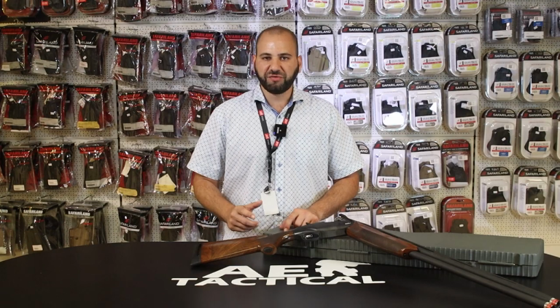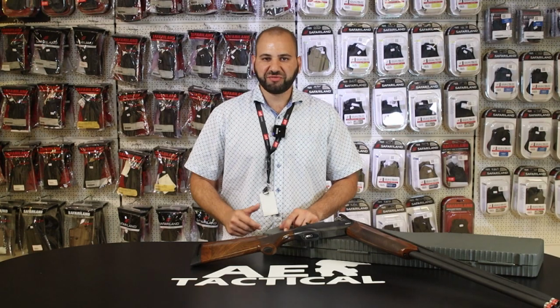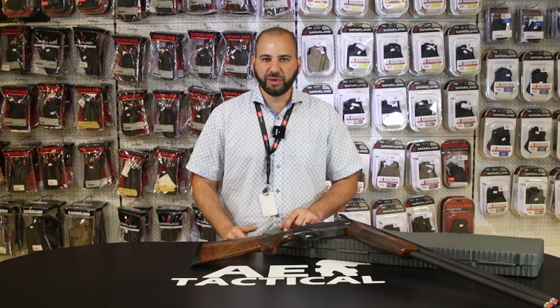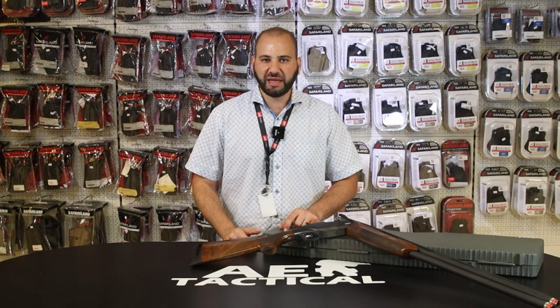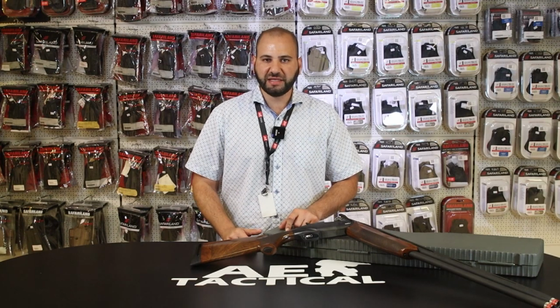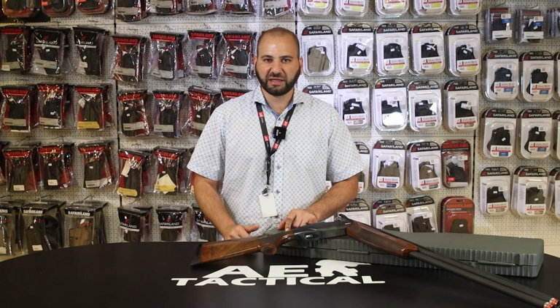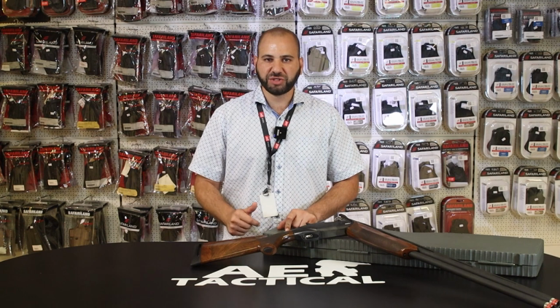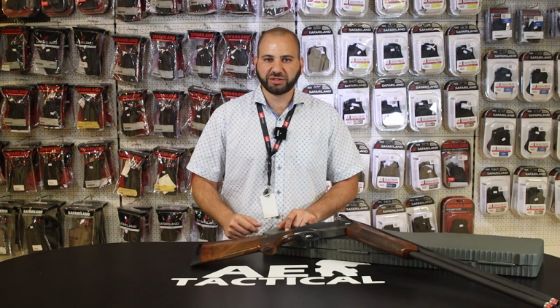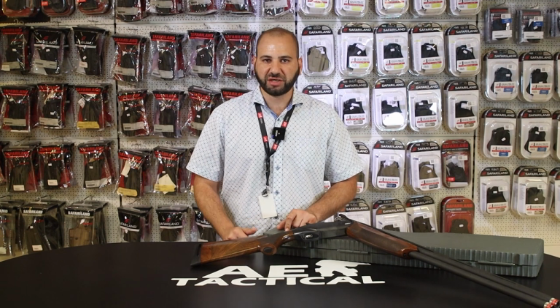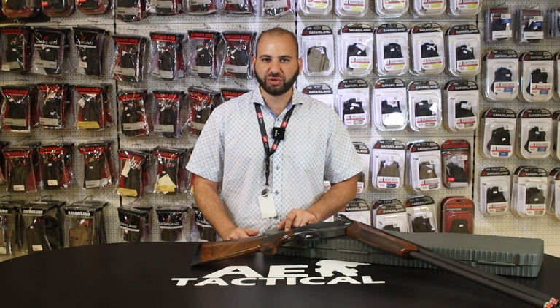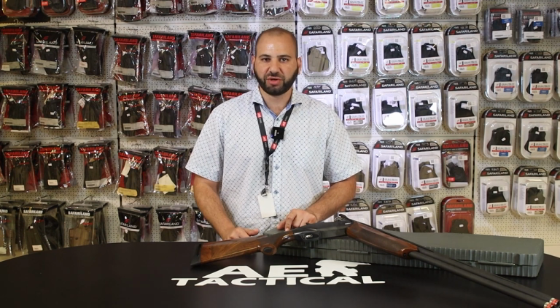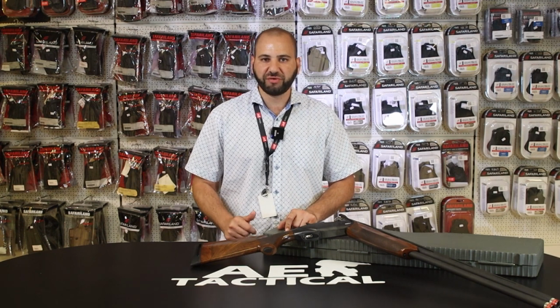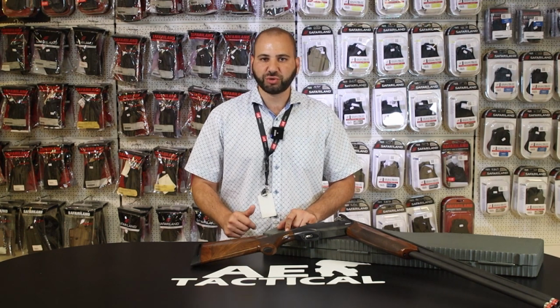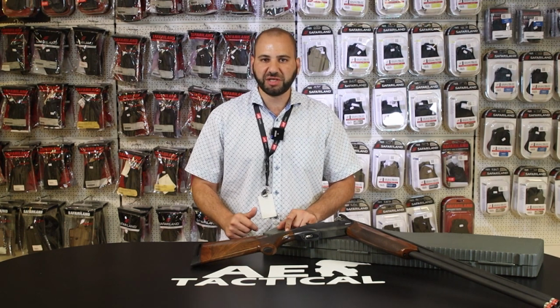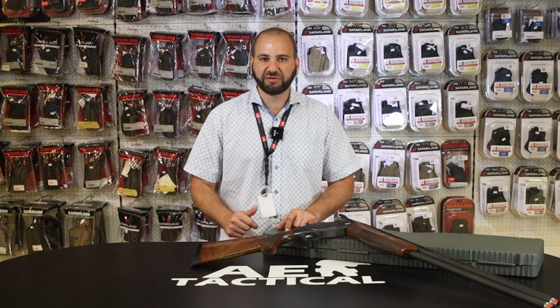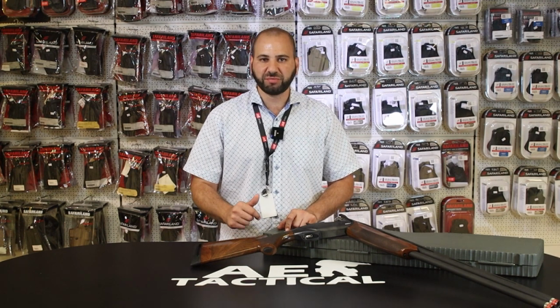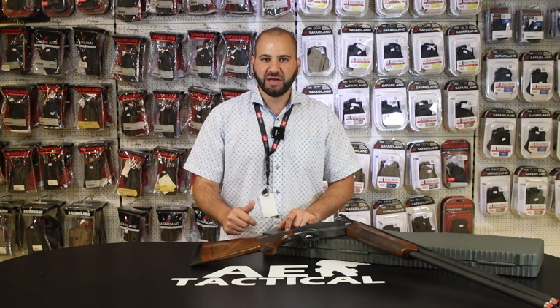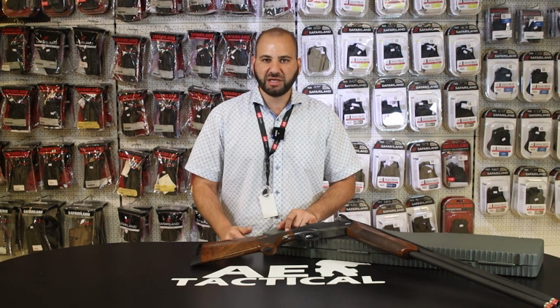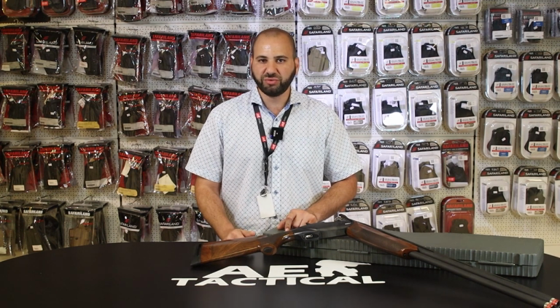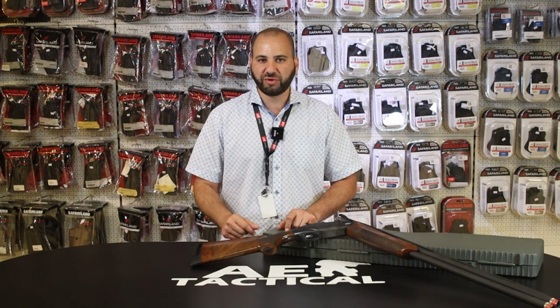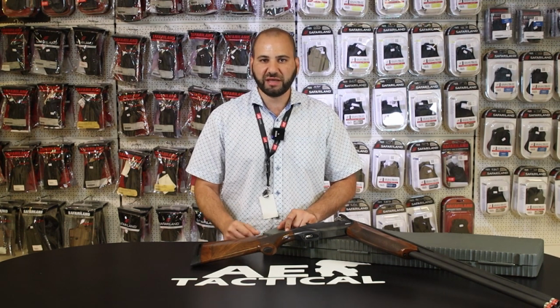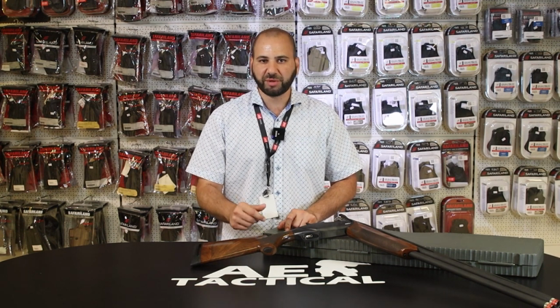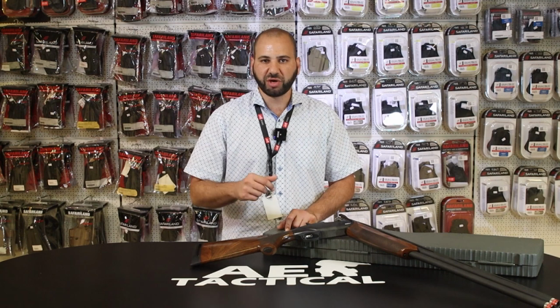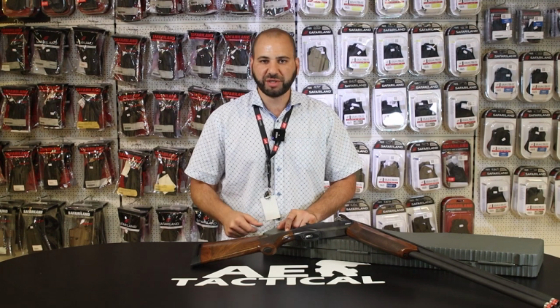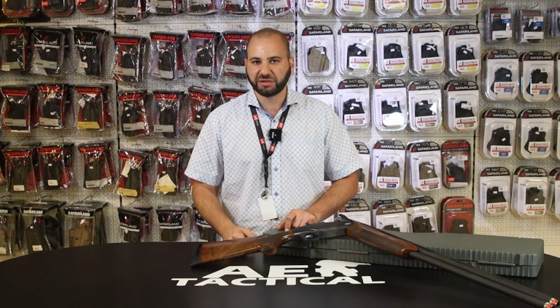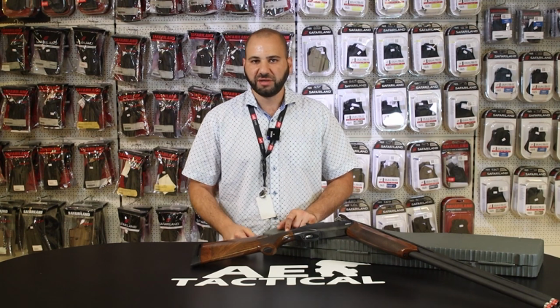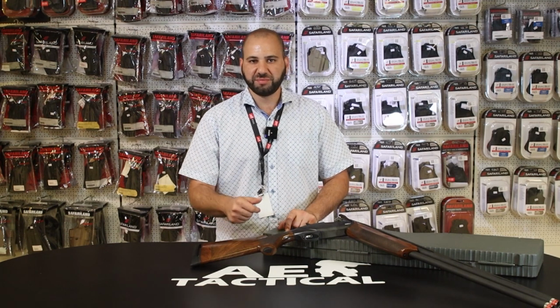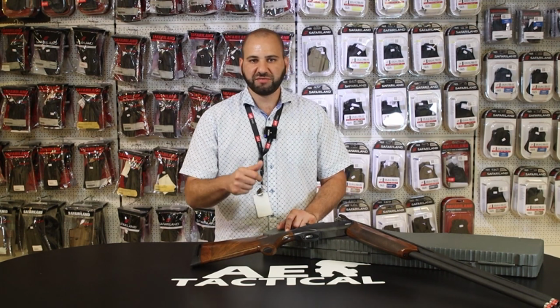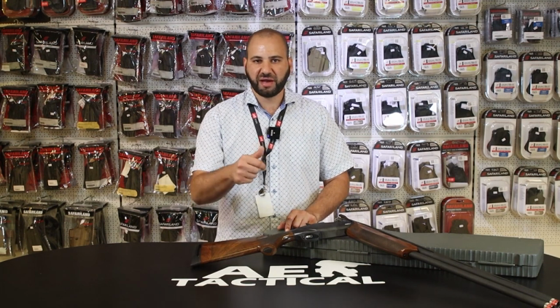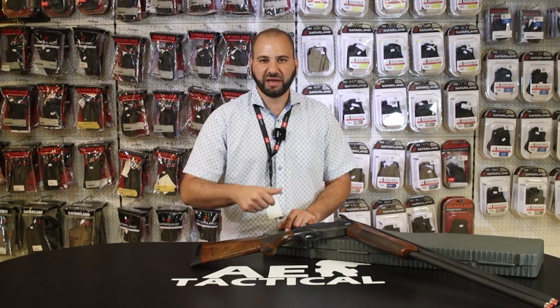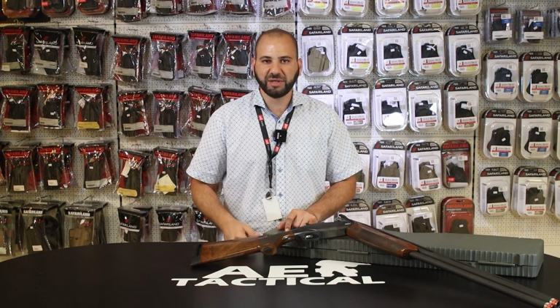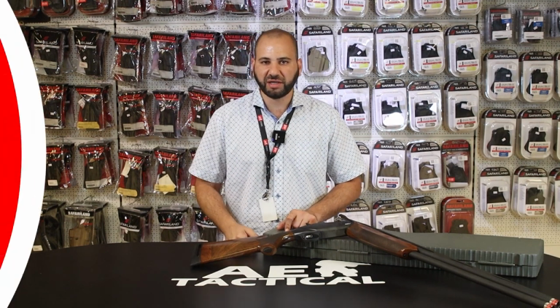Thank you very much for viewing AE Tactical. Be sure to check us out on our various social media platforms. Stay tuned right here for much more information. Keep safe and happy Diwali.